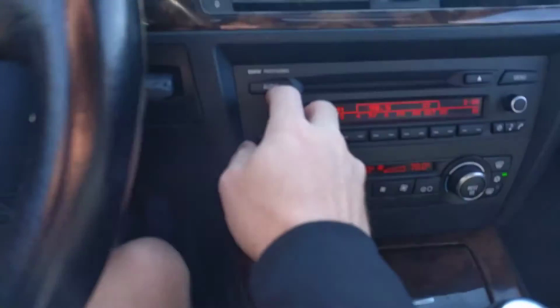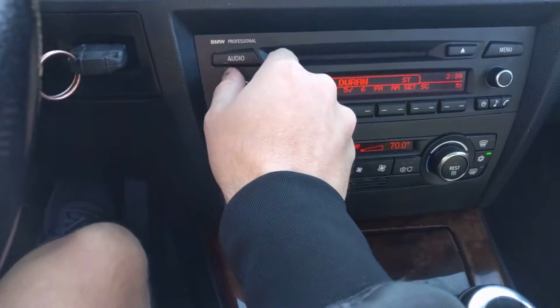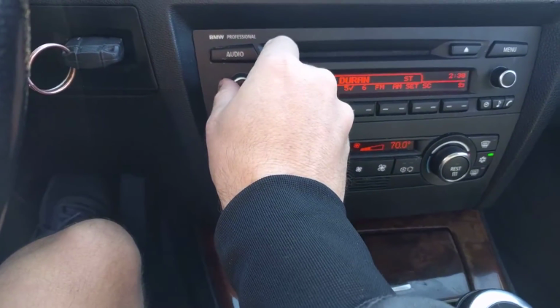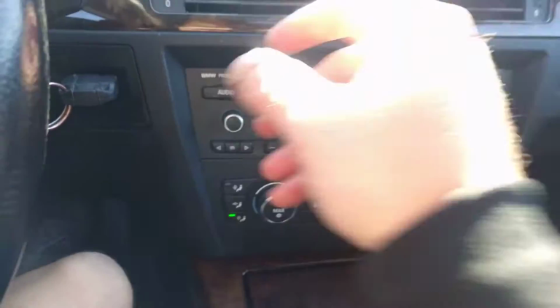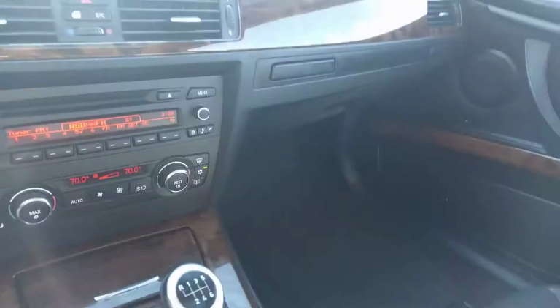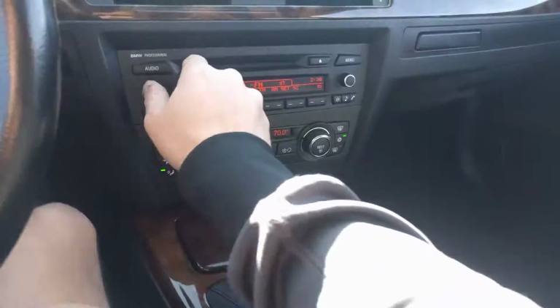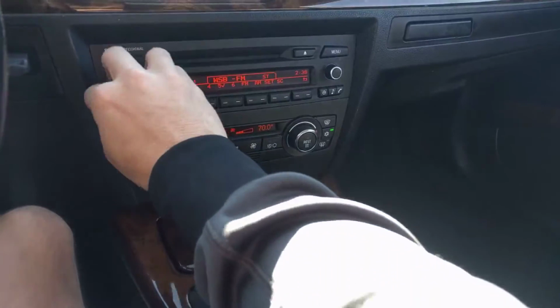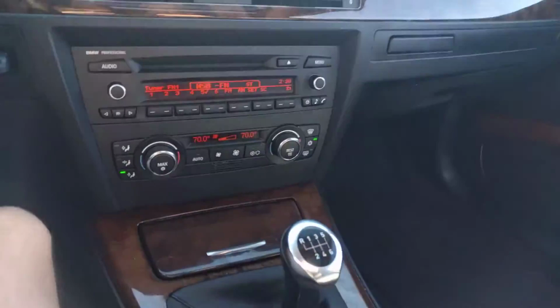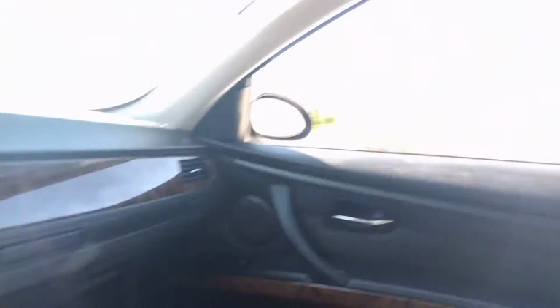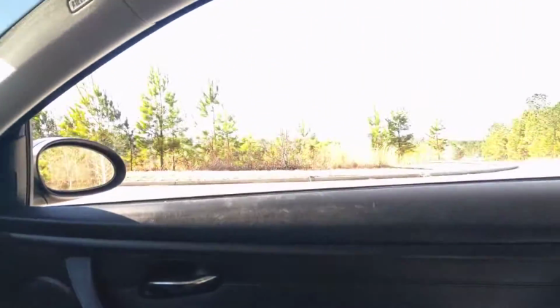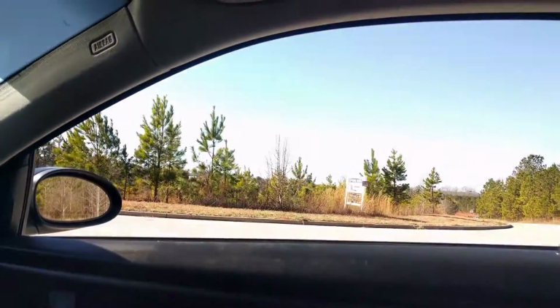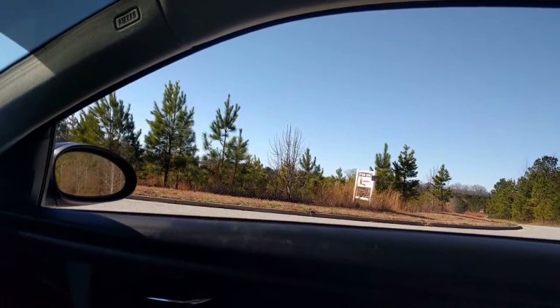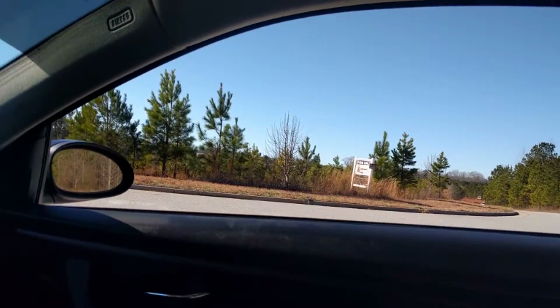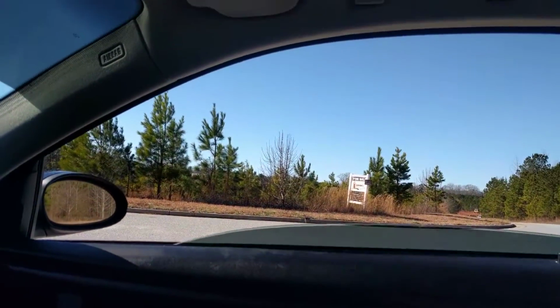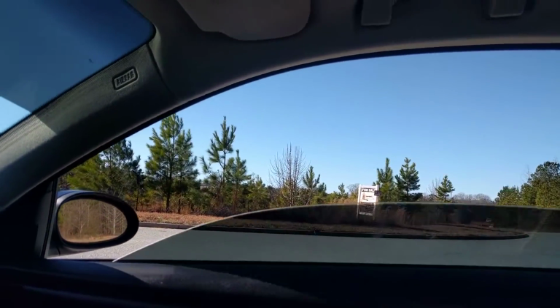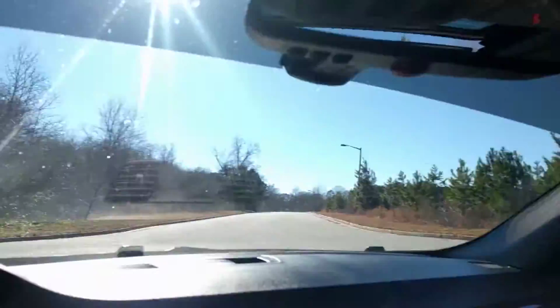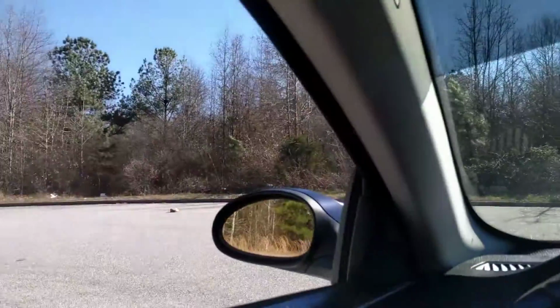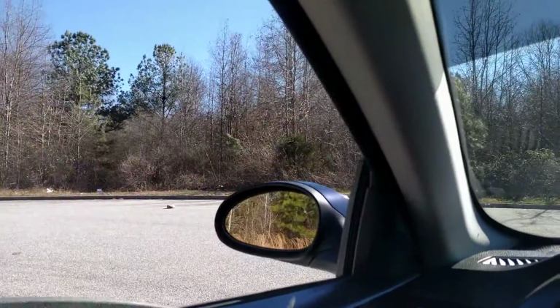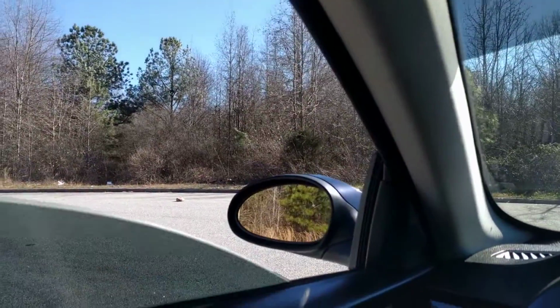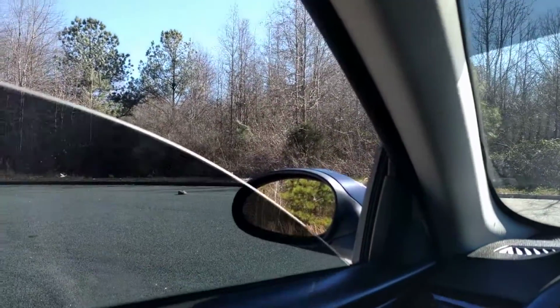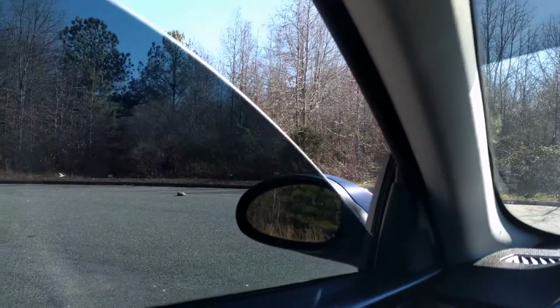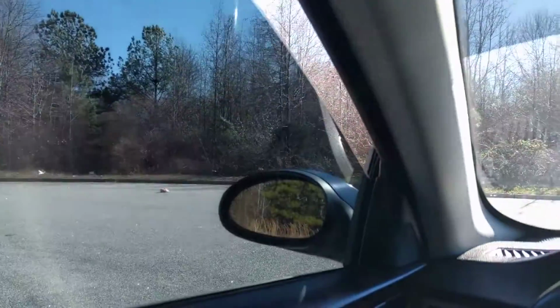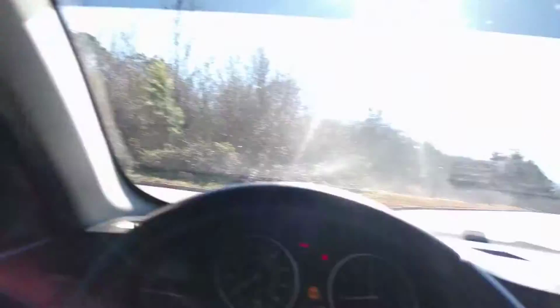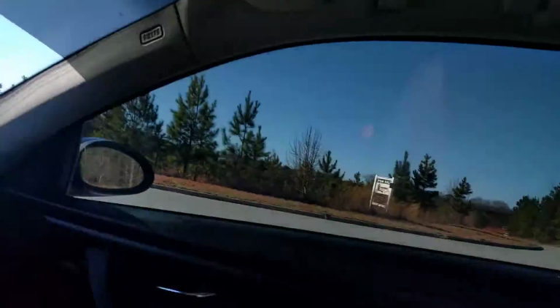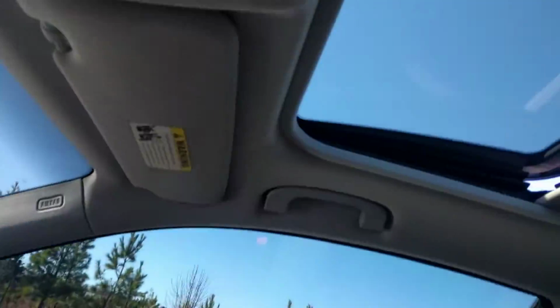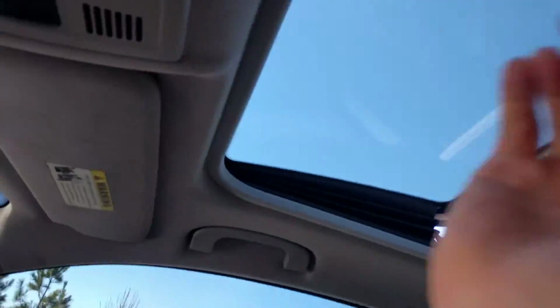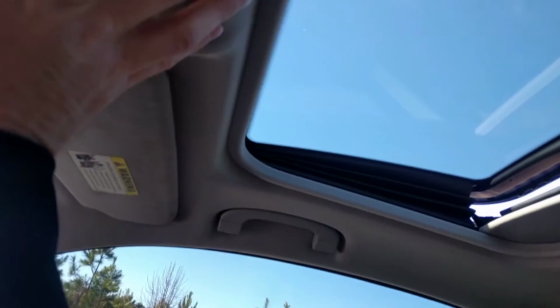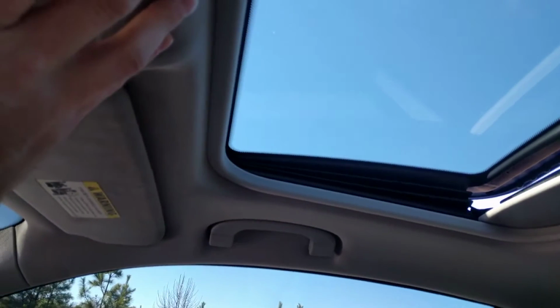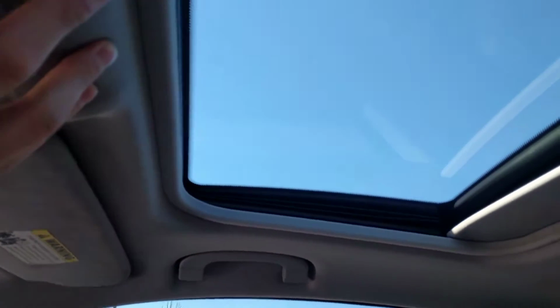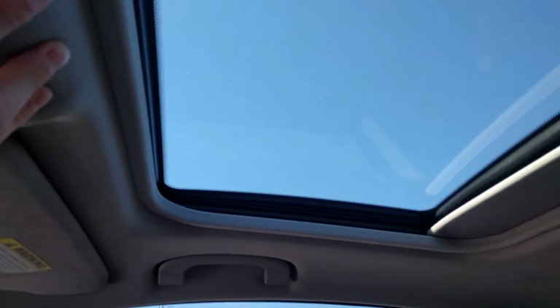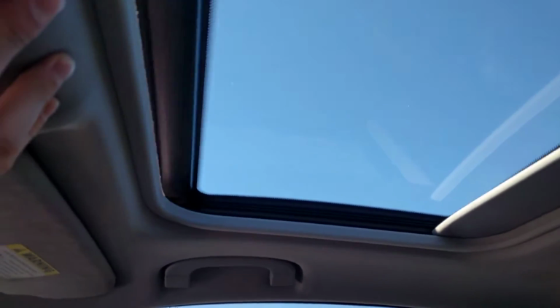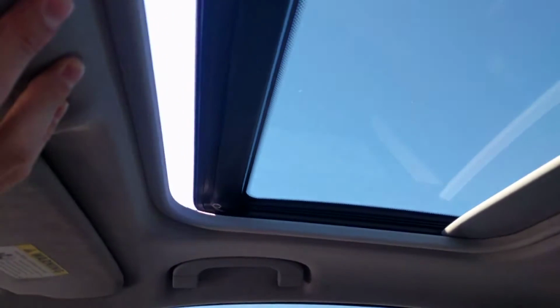See the radio works. I'm going to turn the radio down and roll the windows up. It does have ten windows. I'll show you the sunroof working.